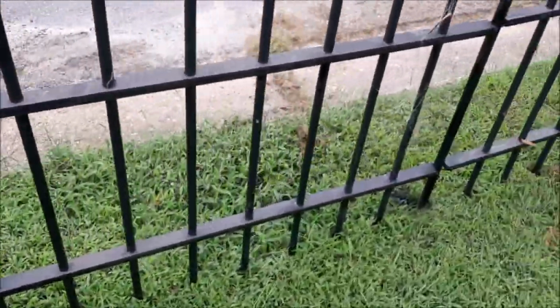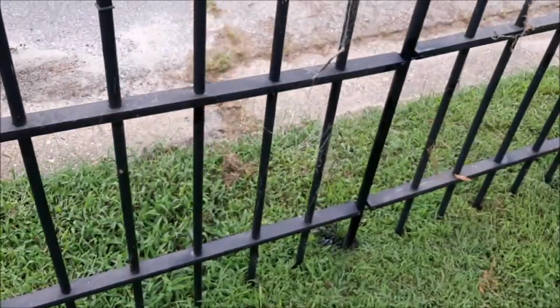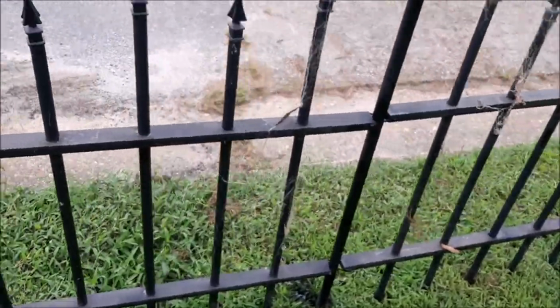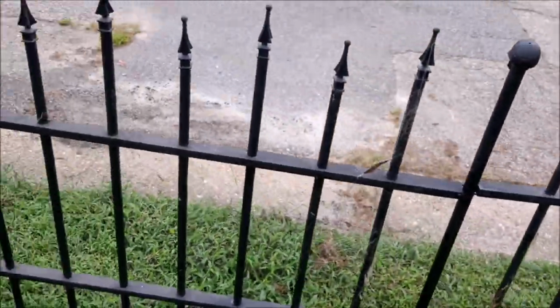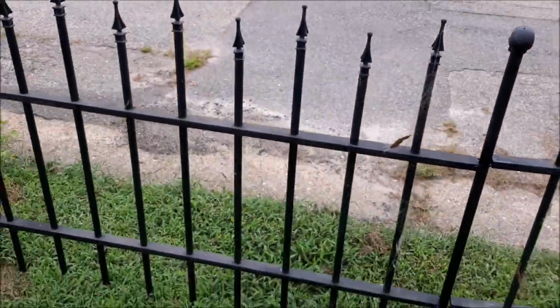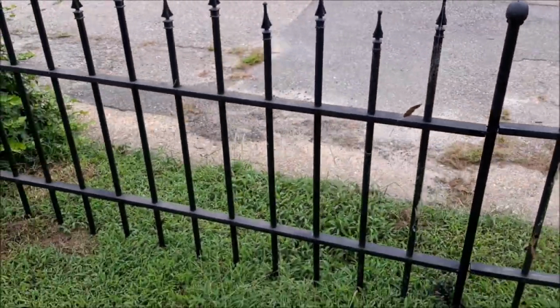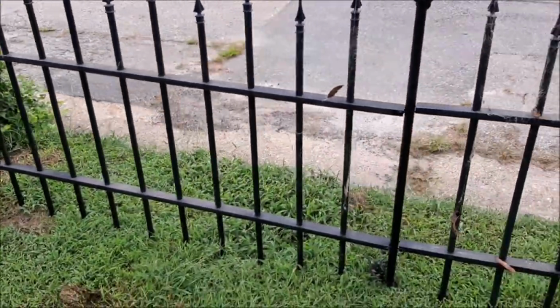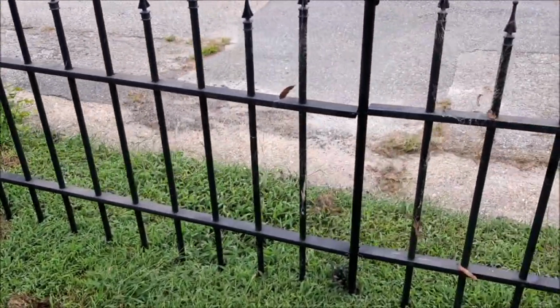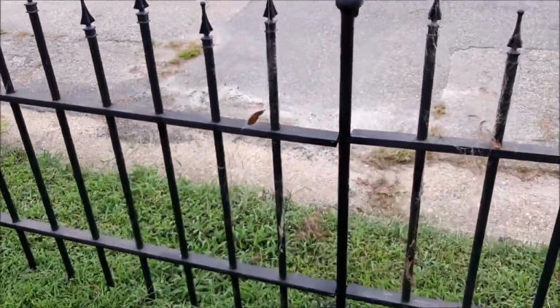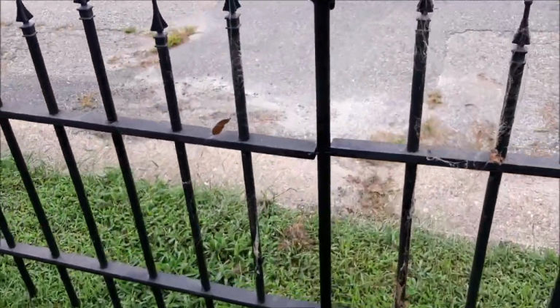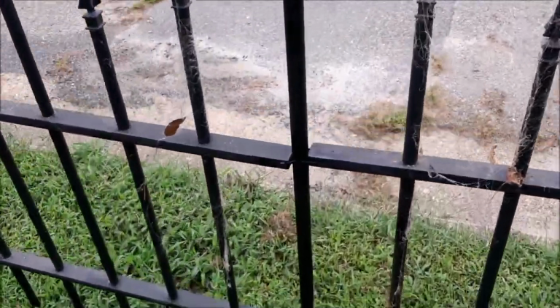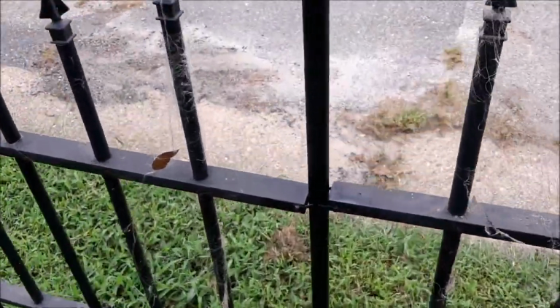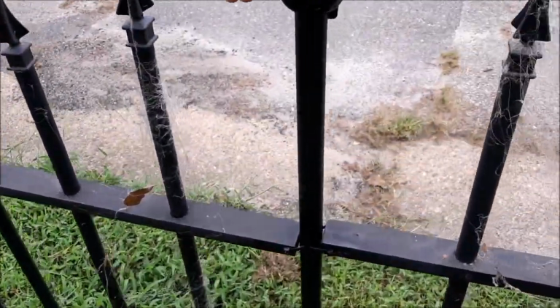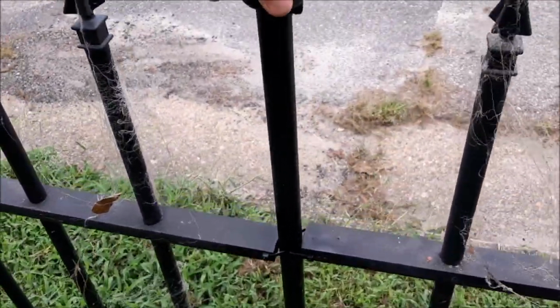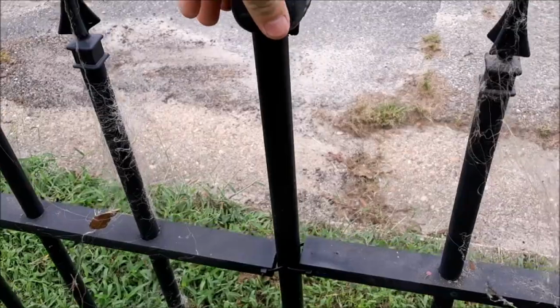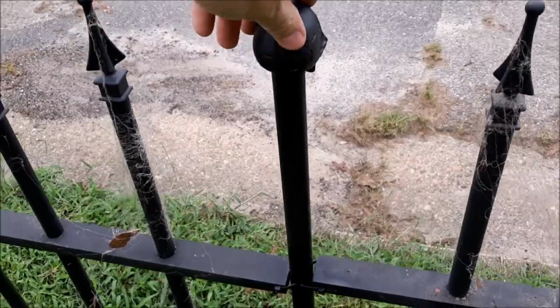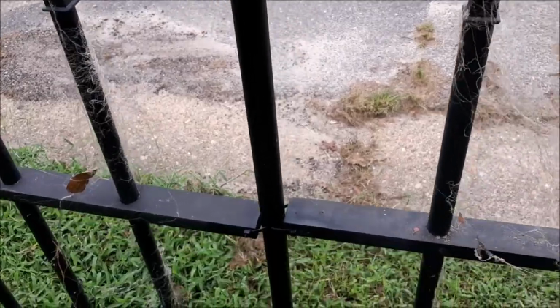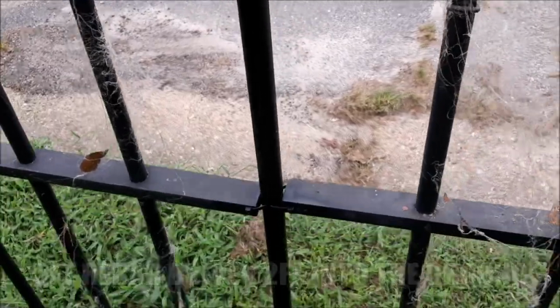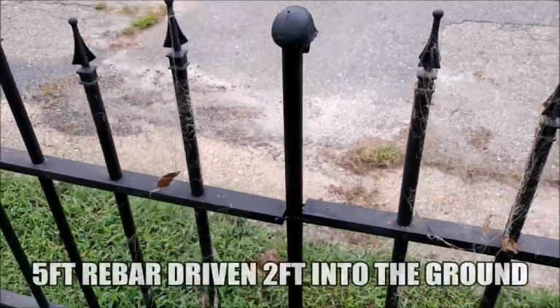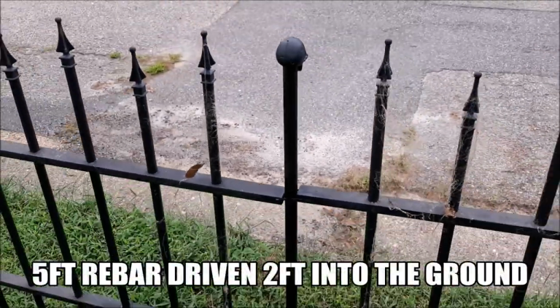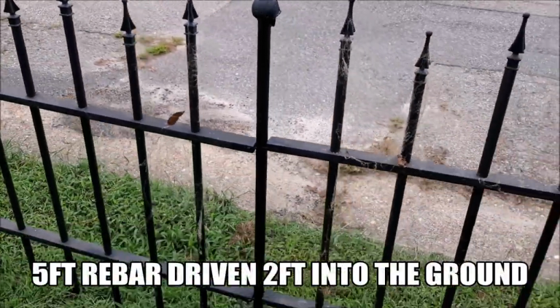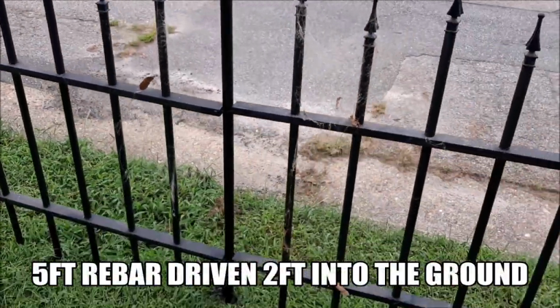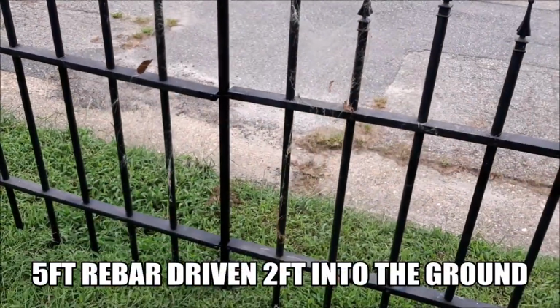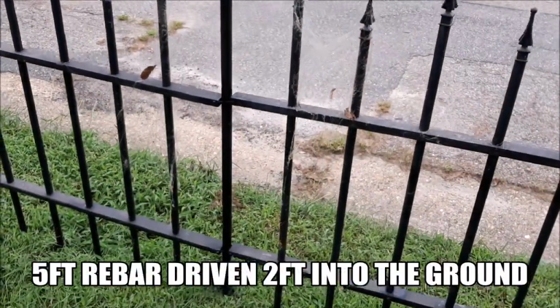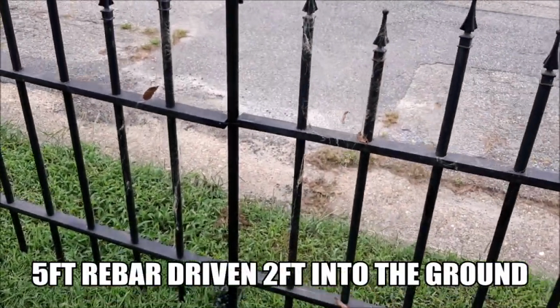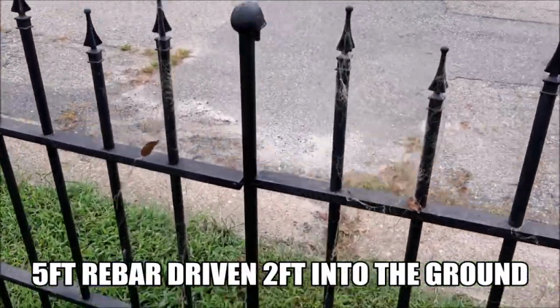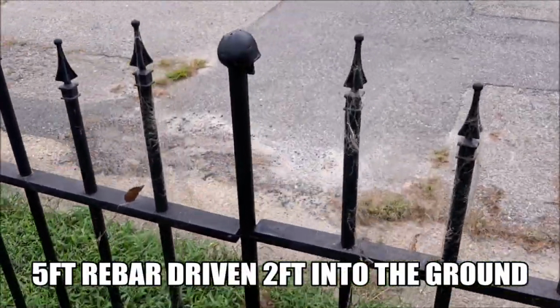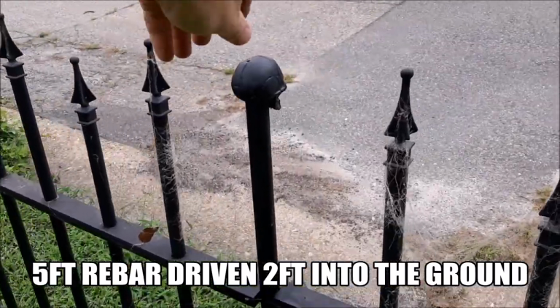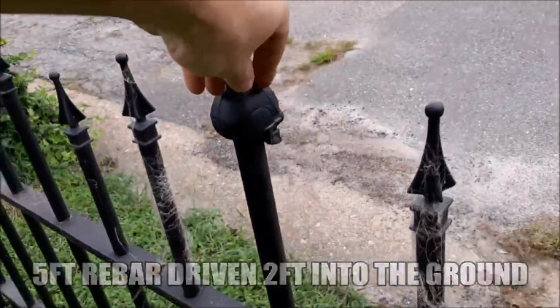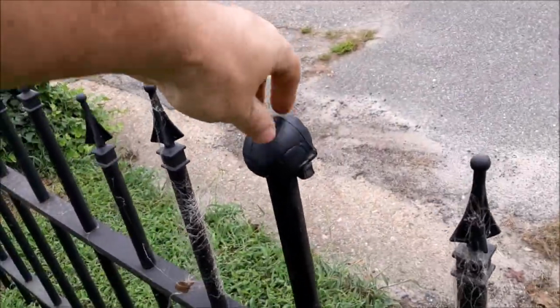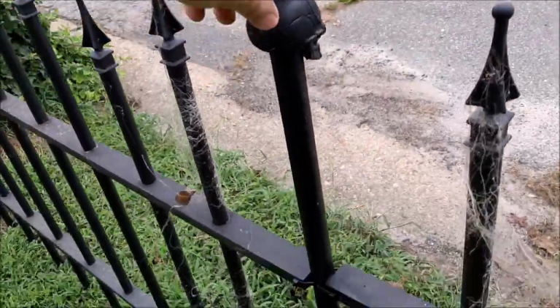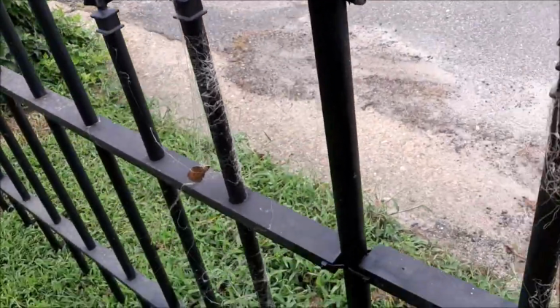Each section — each eight-foot section — is just connected by a rebar post that goes in the ground. It has a PVC sleeve with a skull on it on top of it.